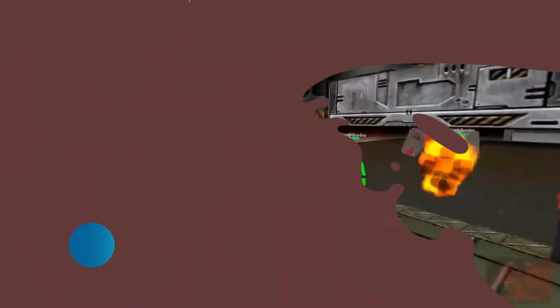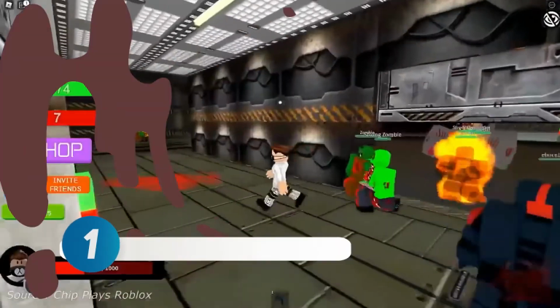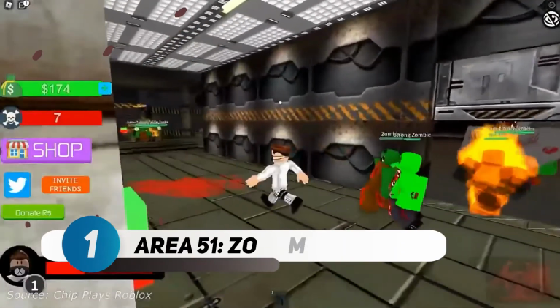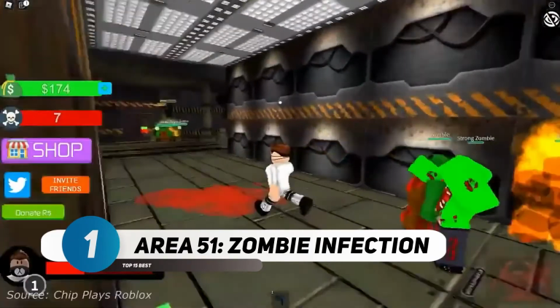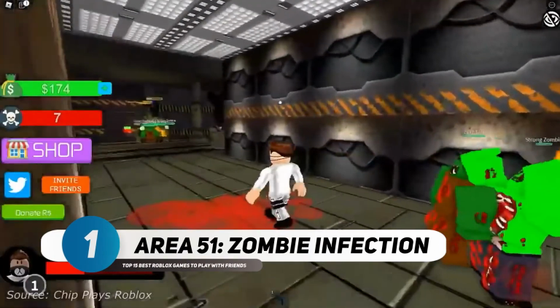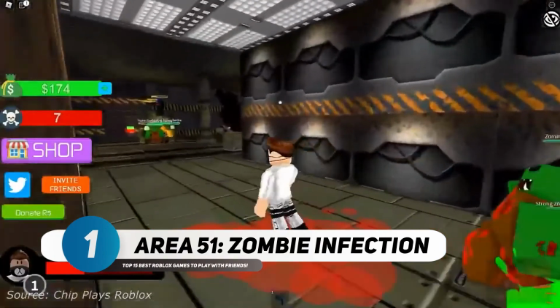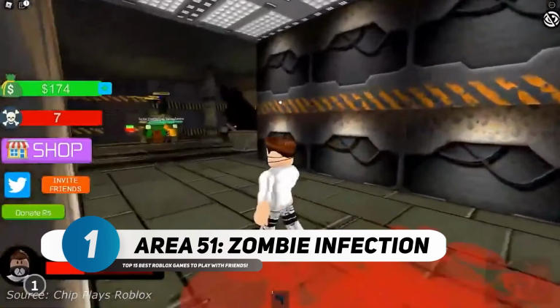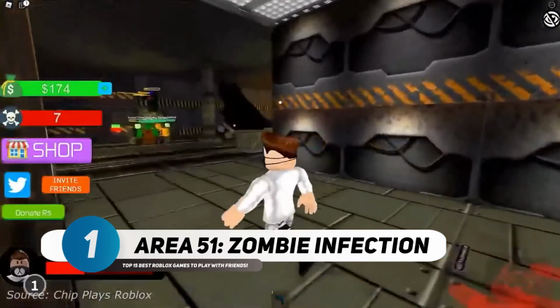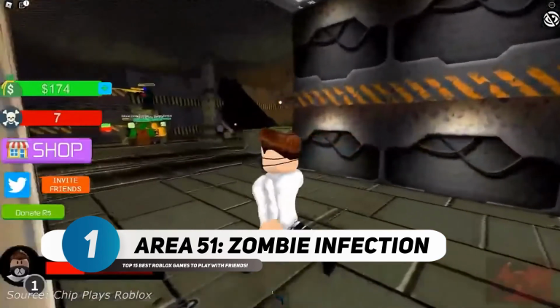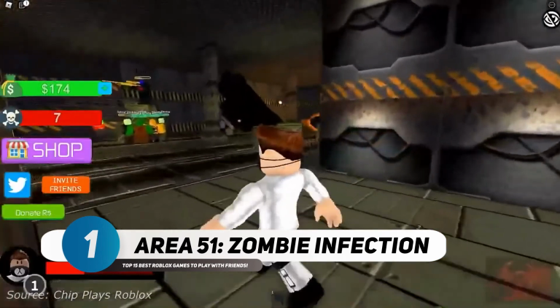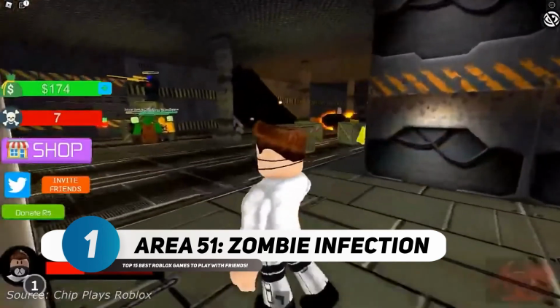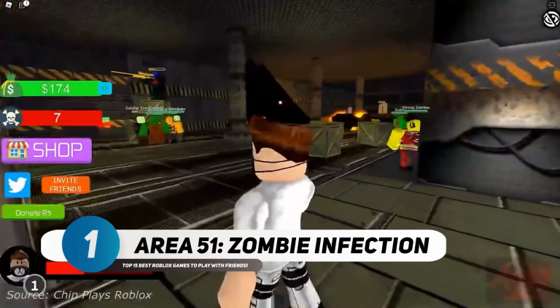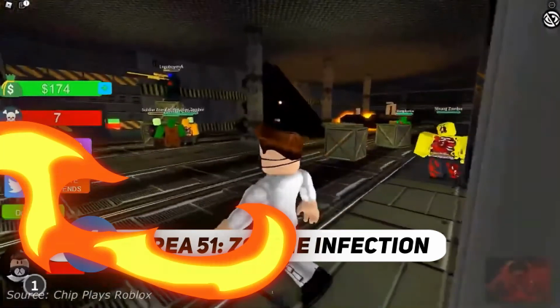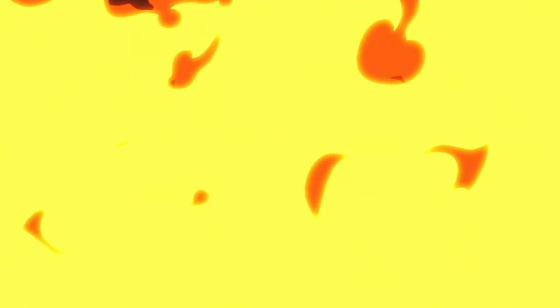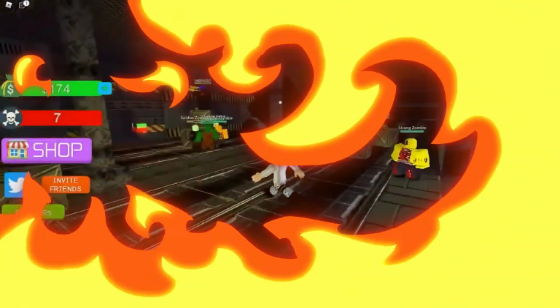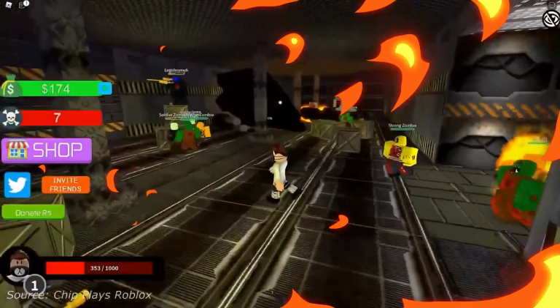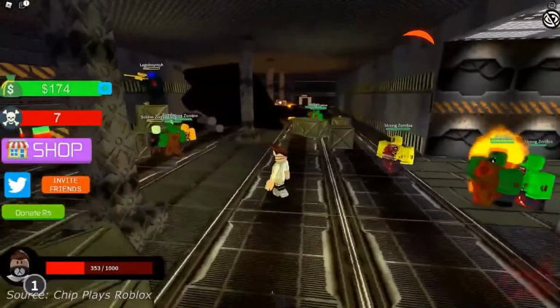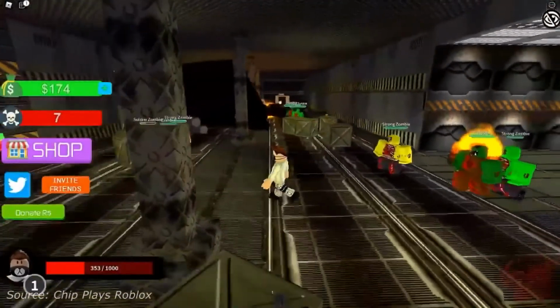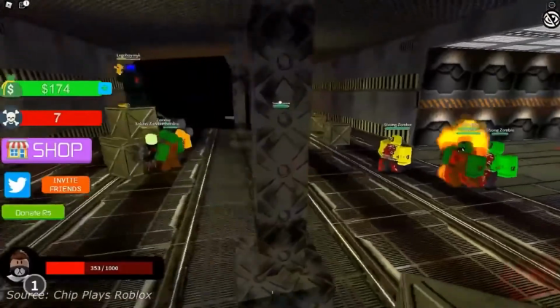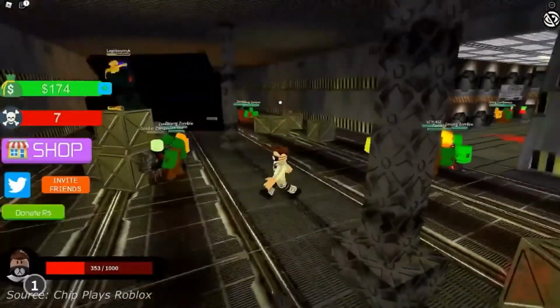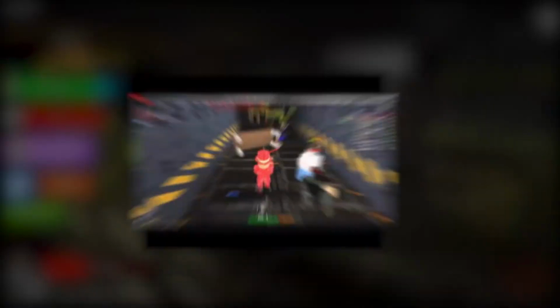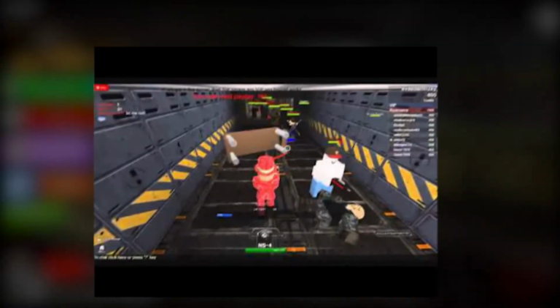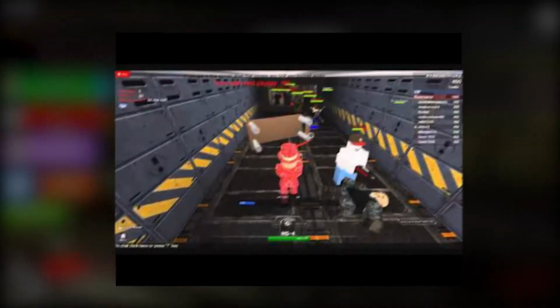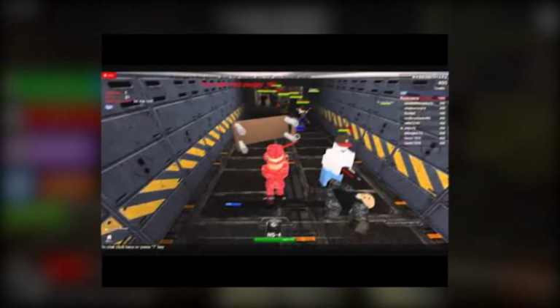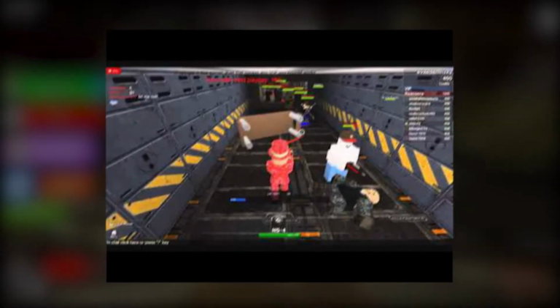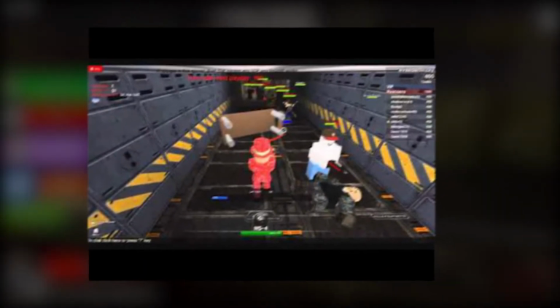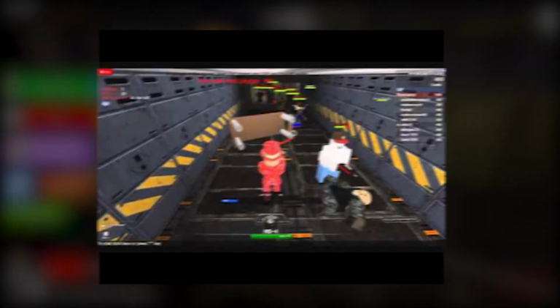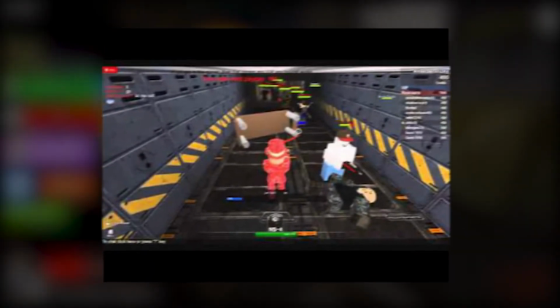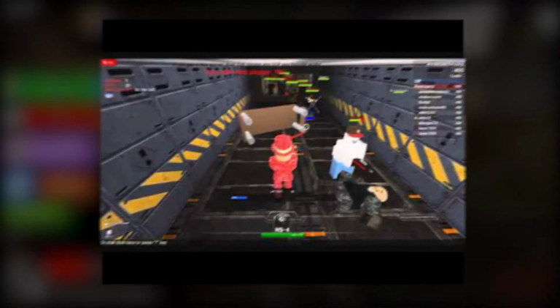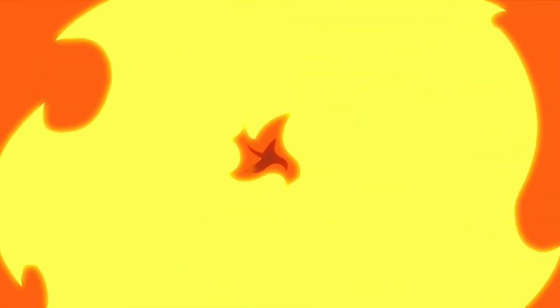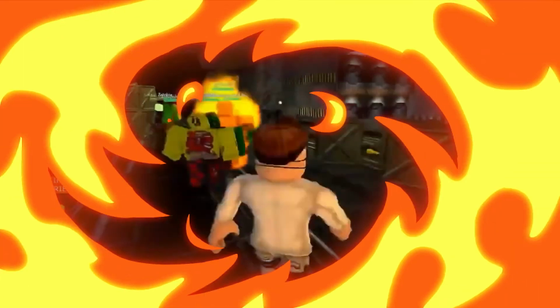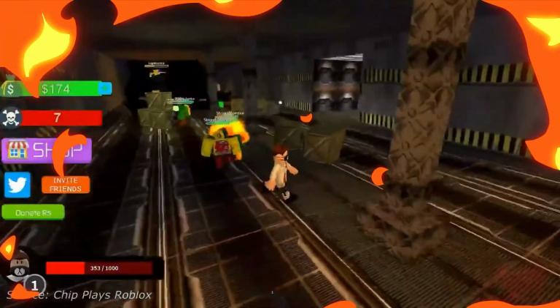Number 1: Area 51 Zombie Infraction. In this game, you'll have to build and lead a team to save some of the high-ranking officials from your country from a zombie attack. This is a fun game to play with friends as it involves strategizing with them.